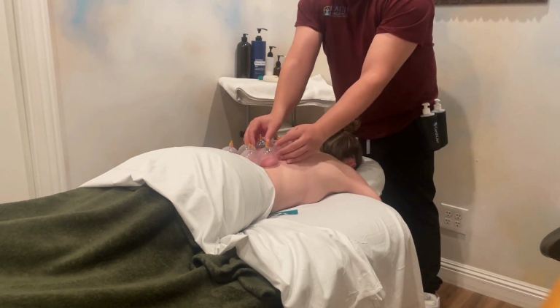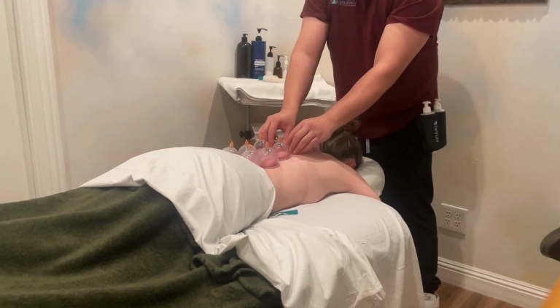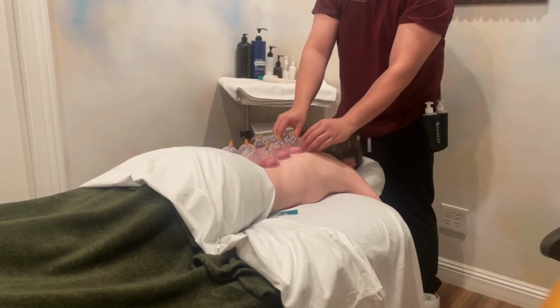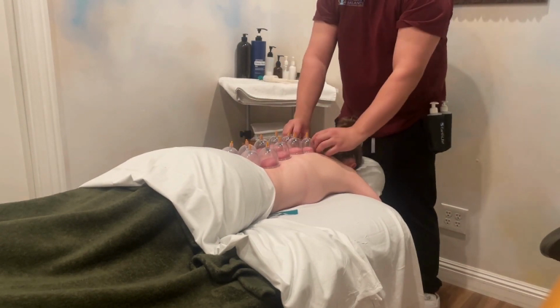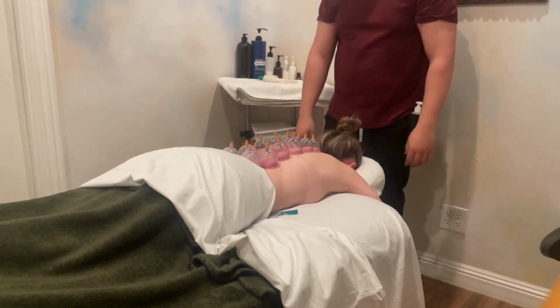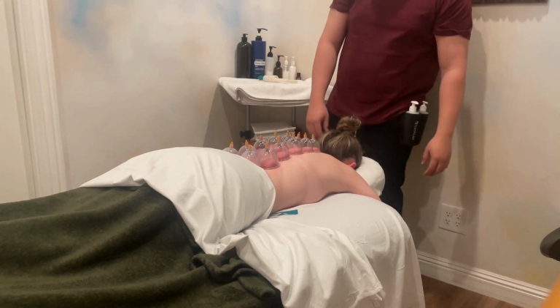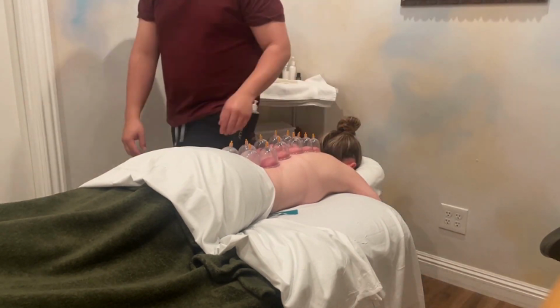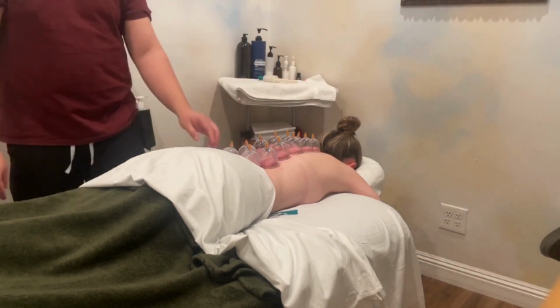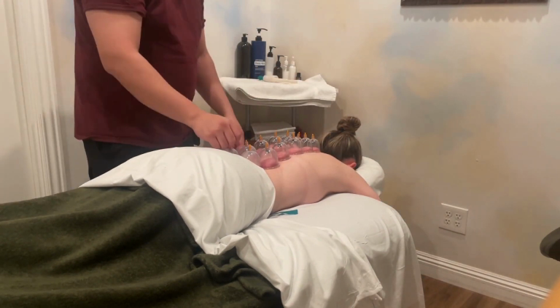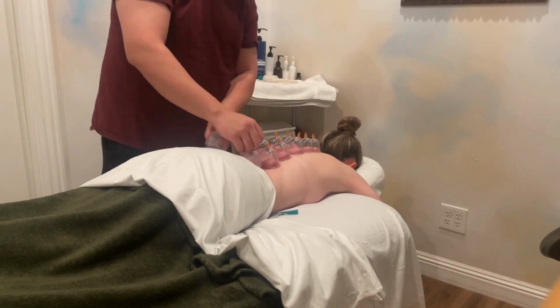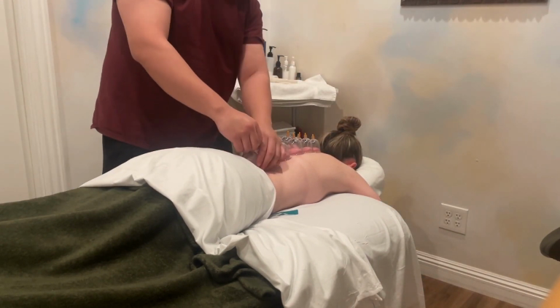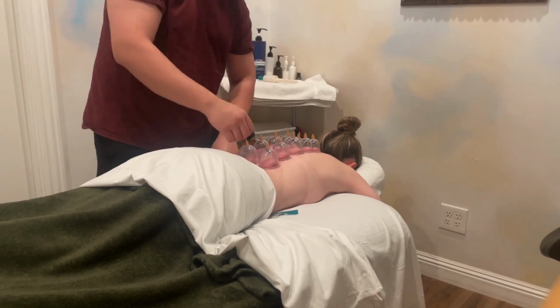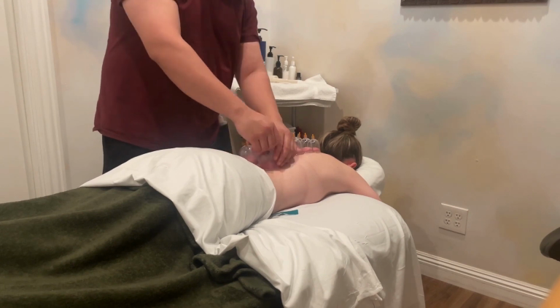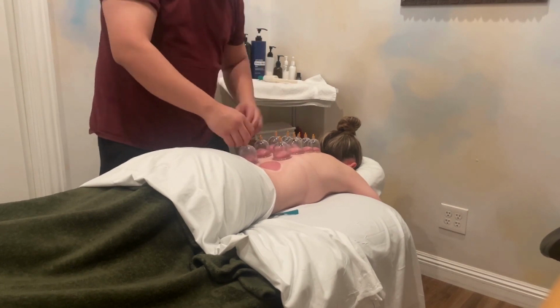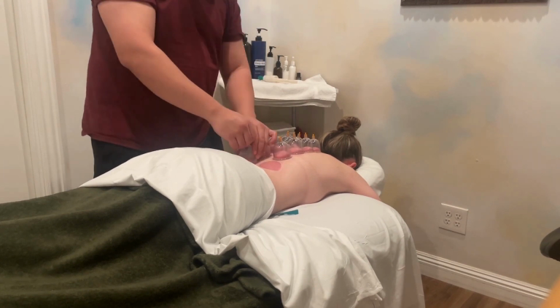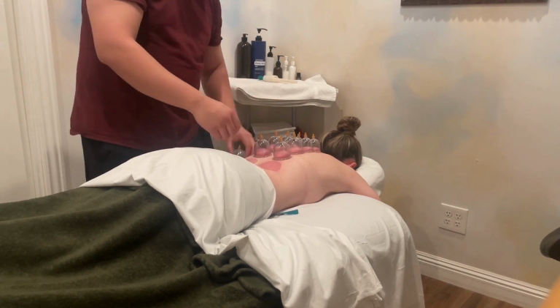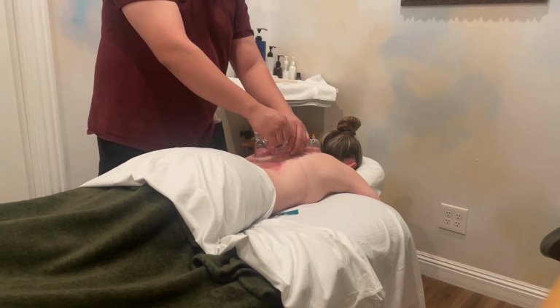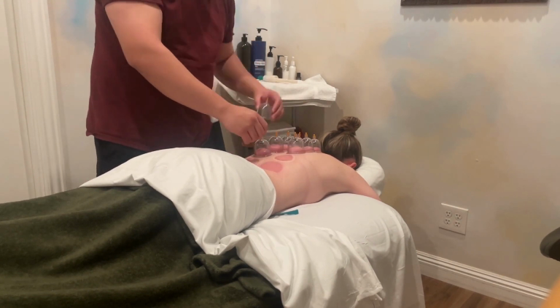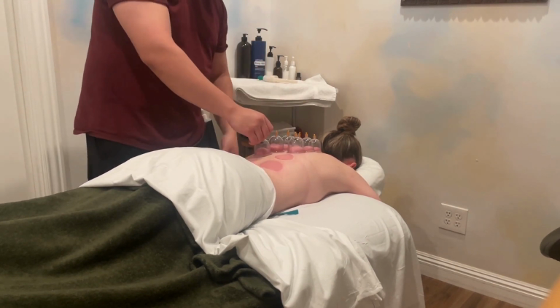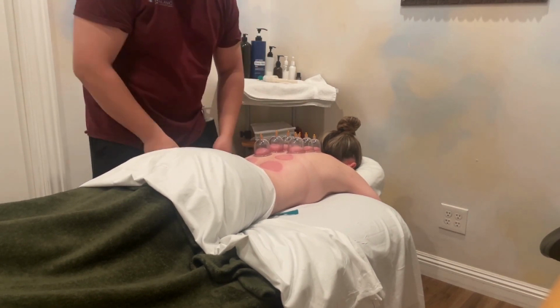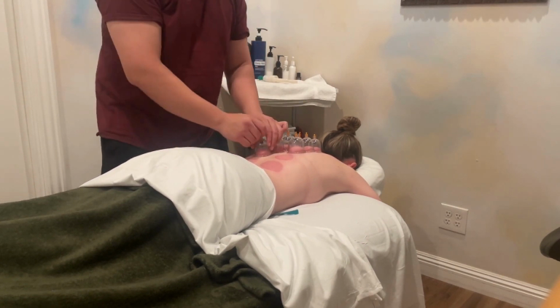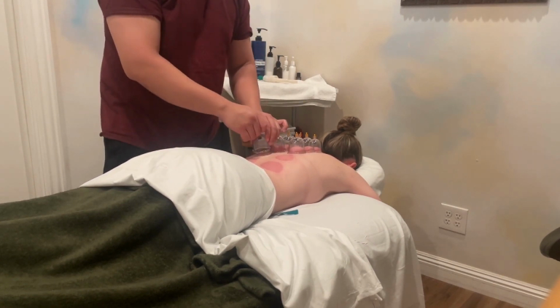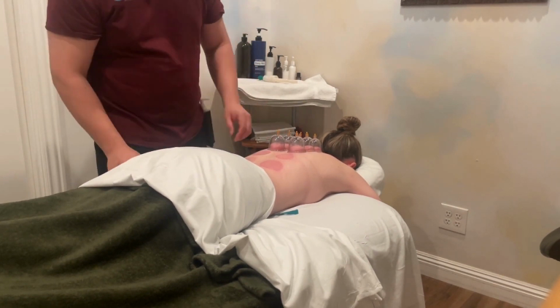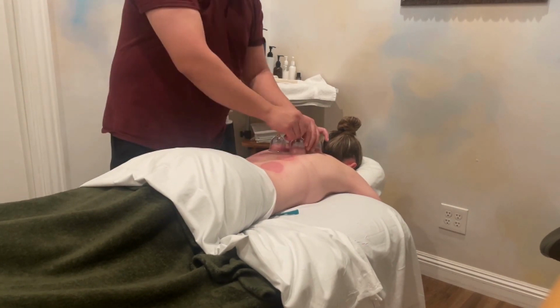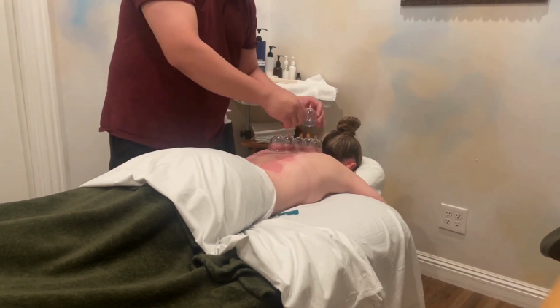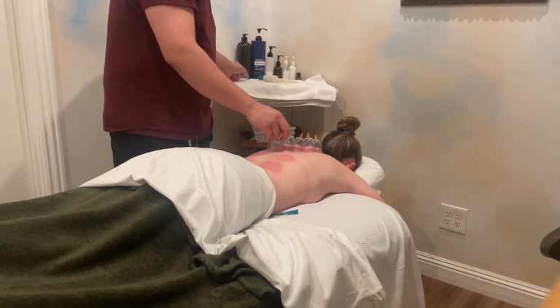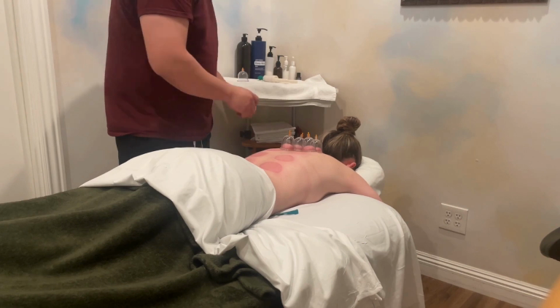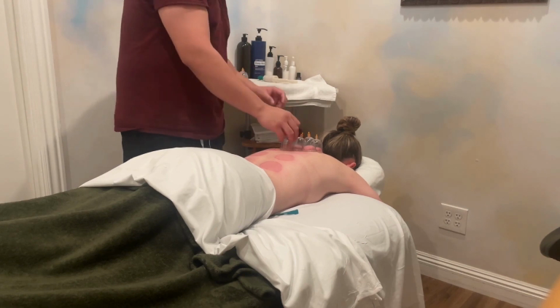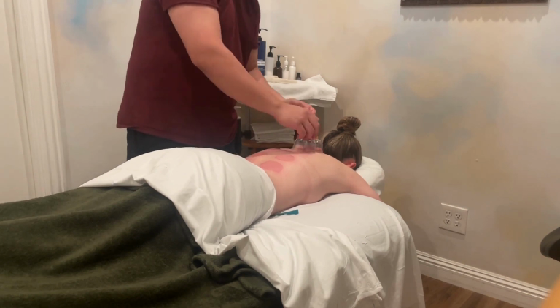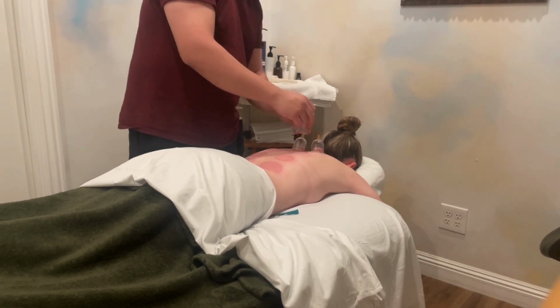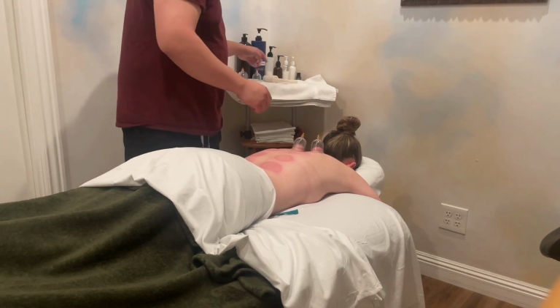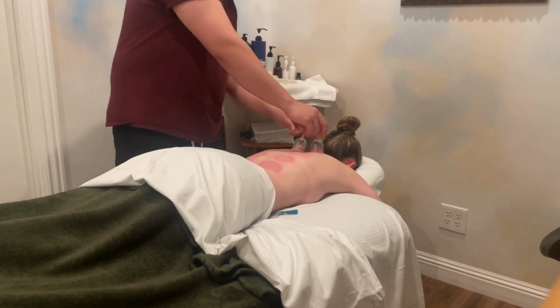How long does the treatment last? You're going to get a 50-minute hands-on session, but the cupping usually lasts somewhere between 8 to 10 minutes. The cupping mark should last between 7 to 14 days.